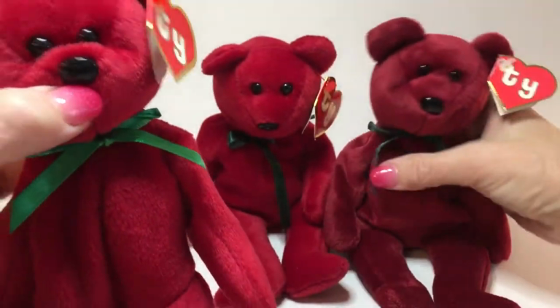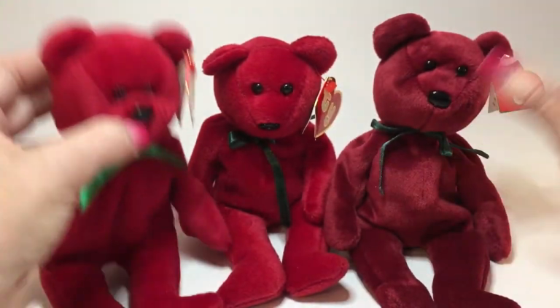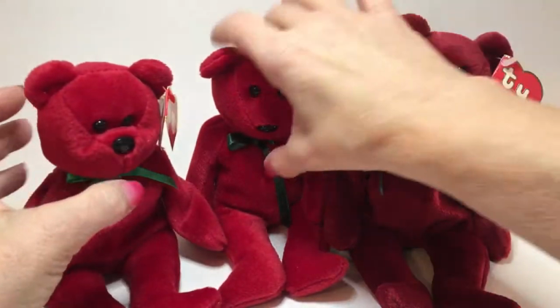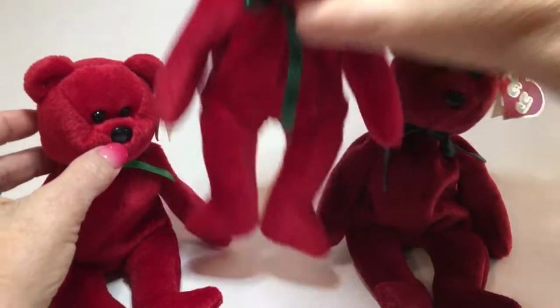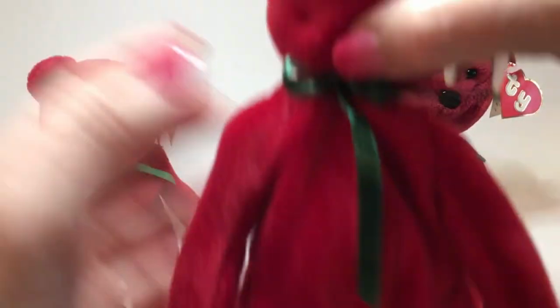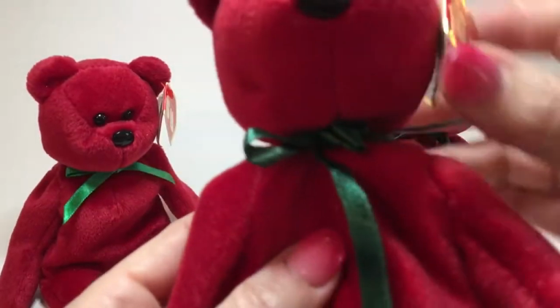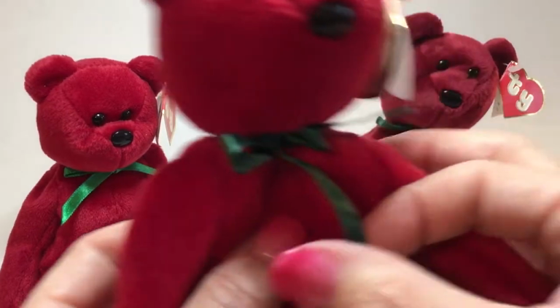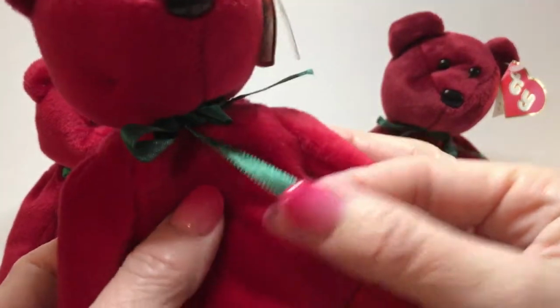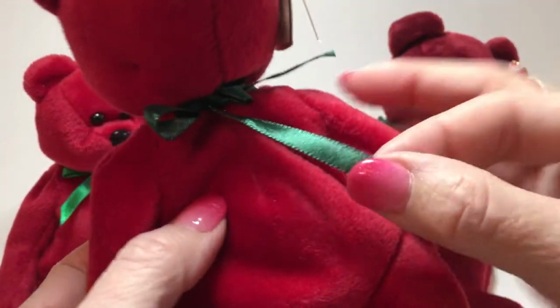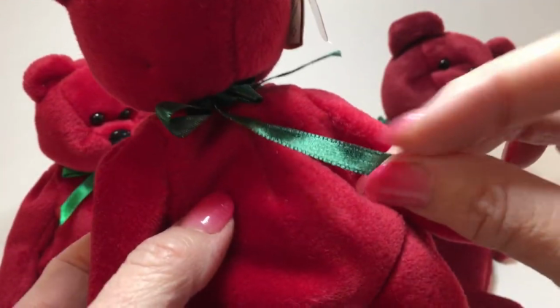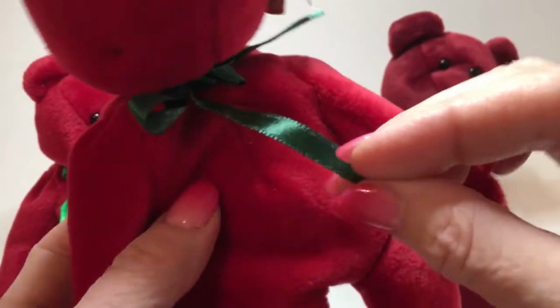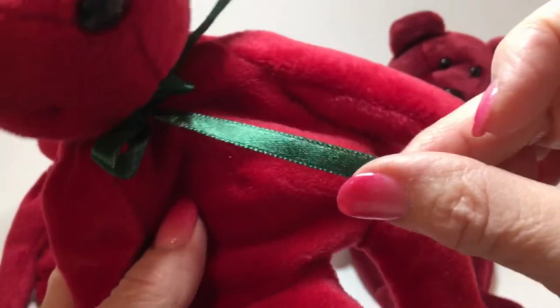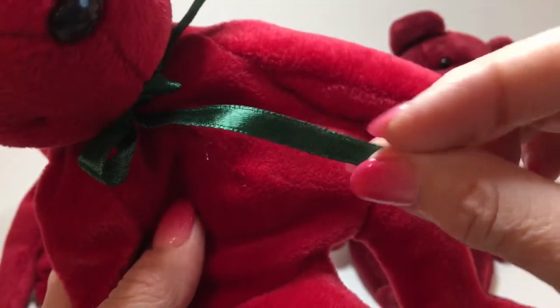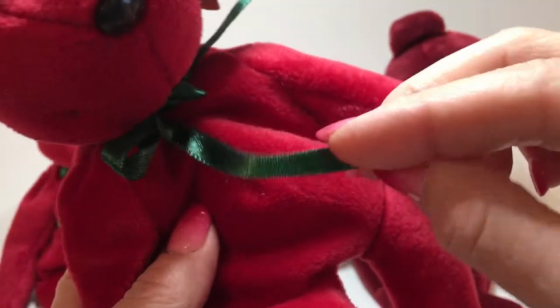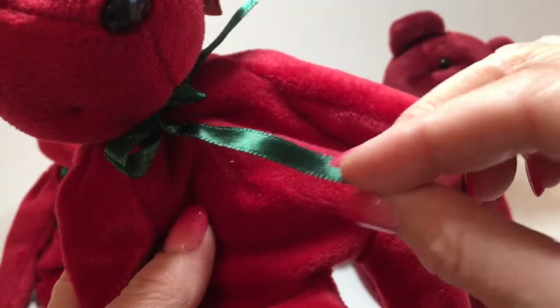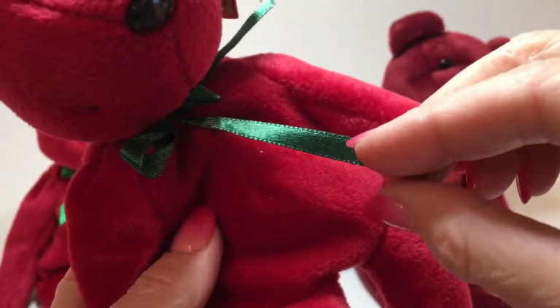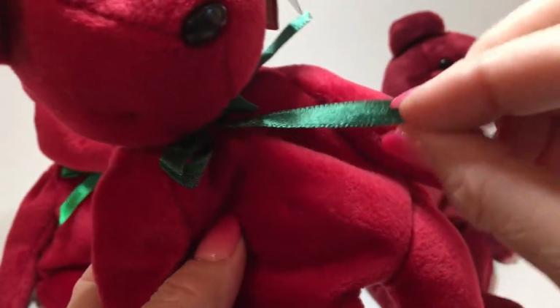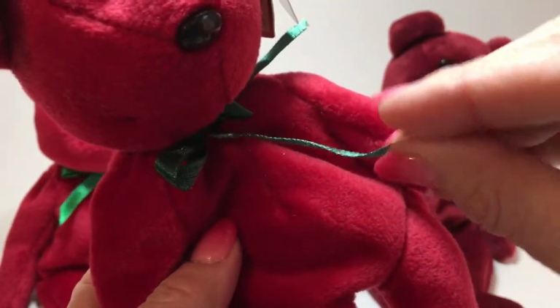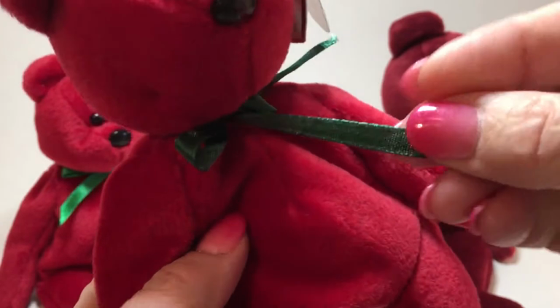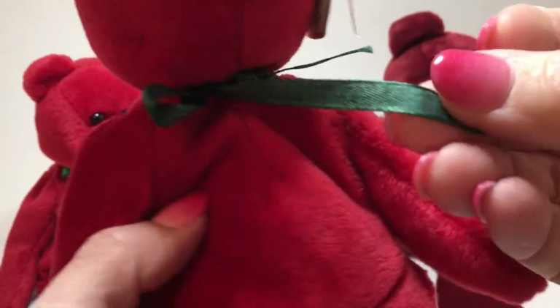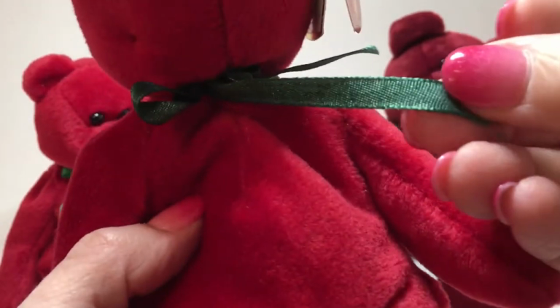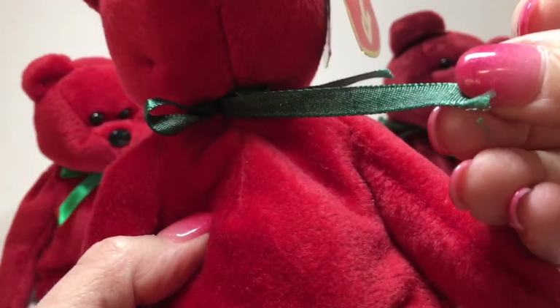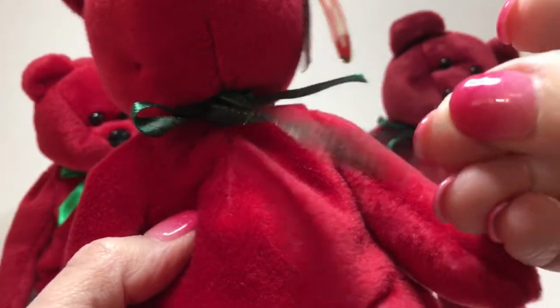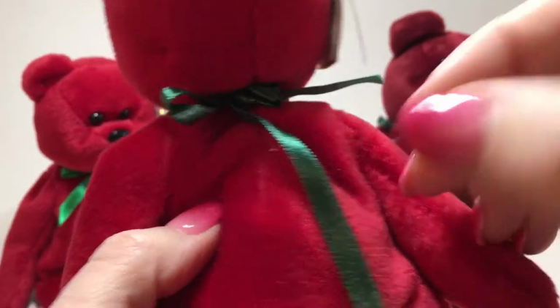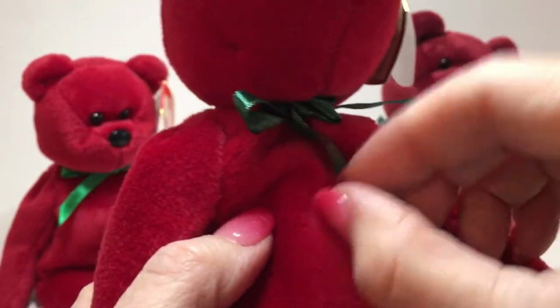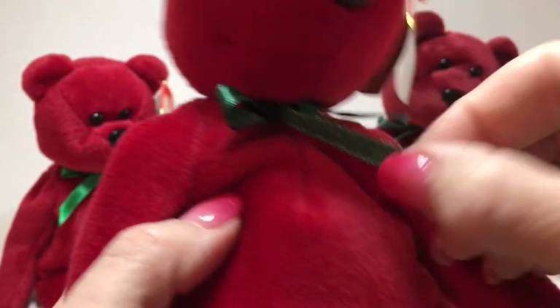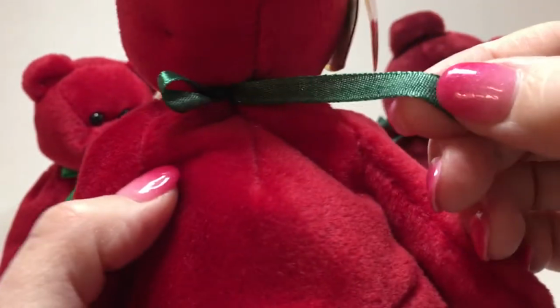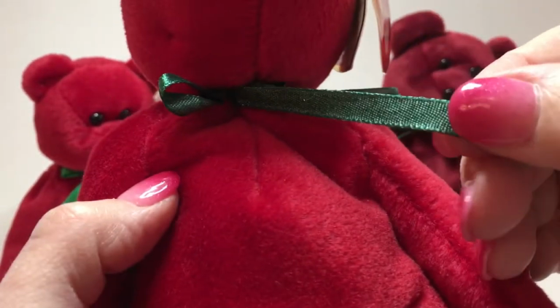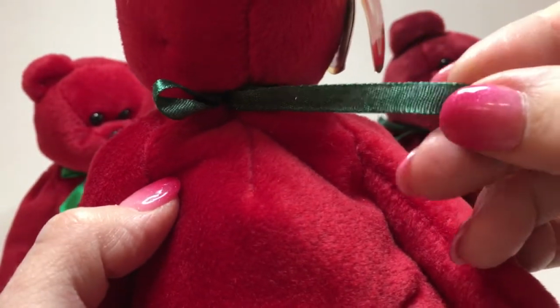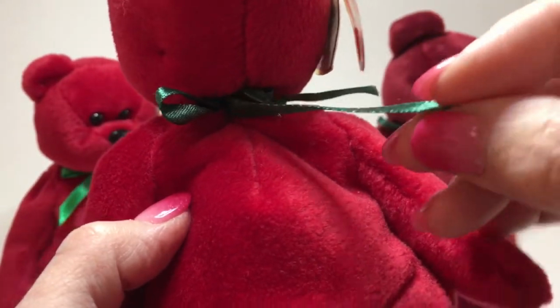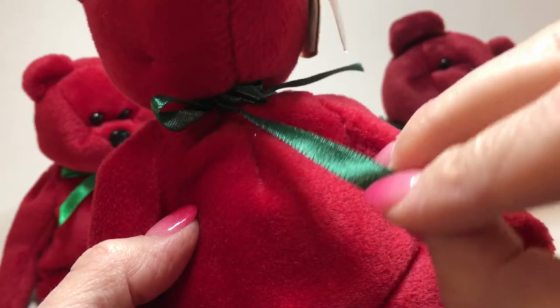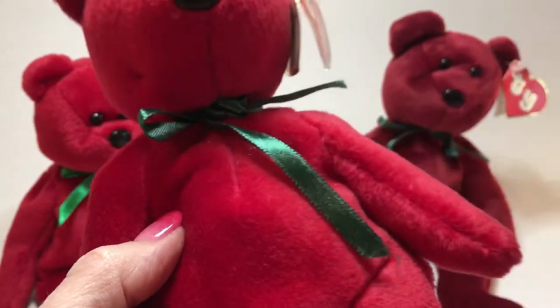When I take a look at the other counterfeit teddy, it's a green ribbon but it's a wider ribbon than the original, a different shade of green, and the backside of the ribbon is dull - it's not satin shiny on both sides.